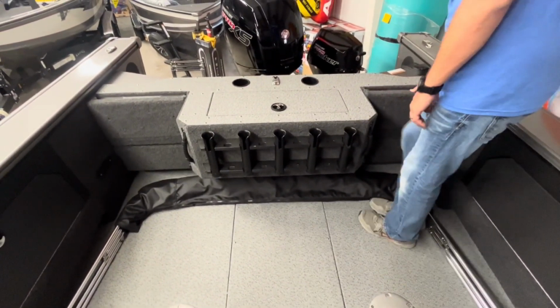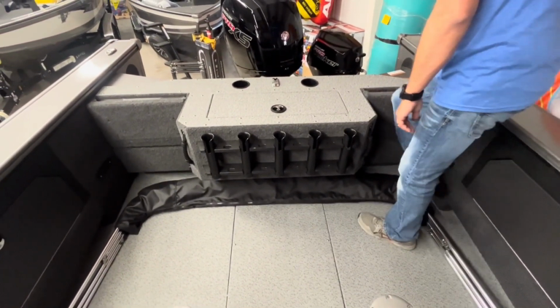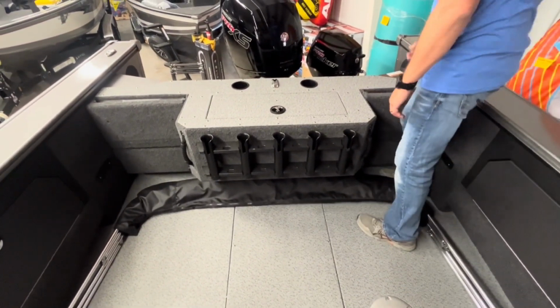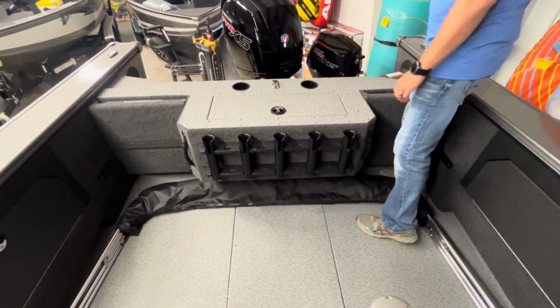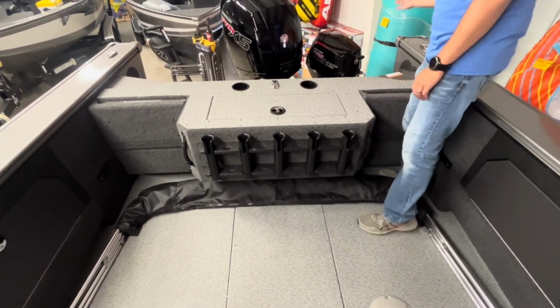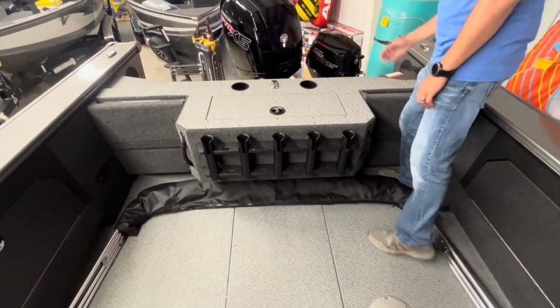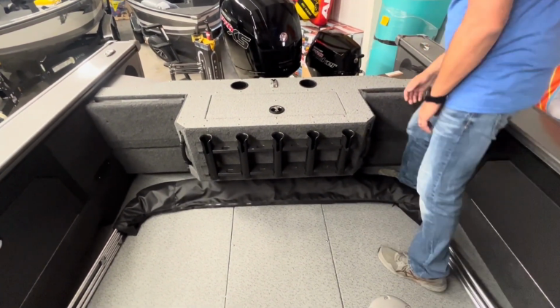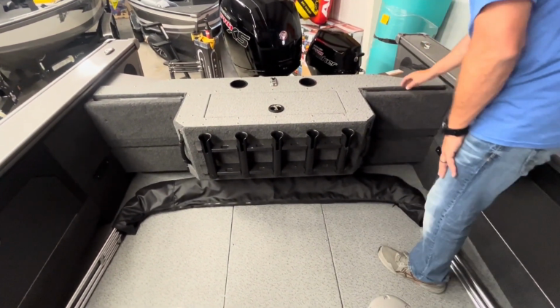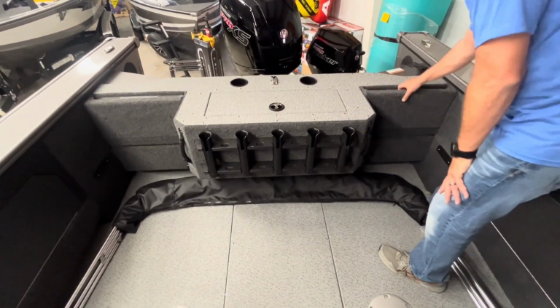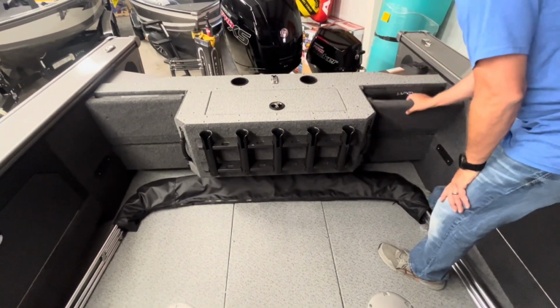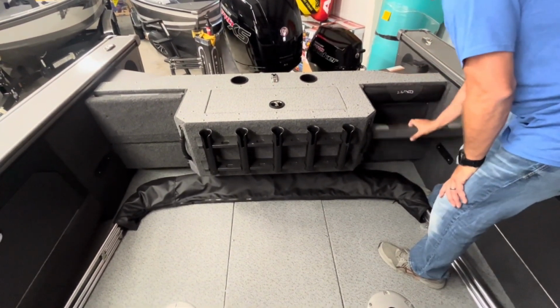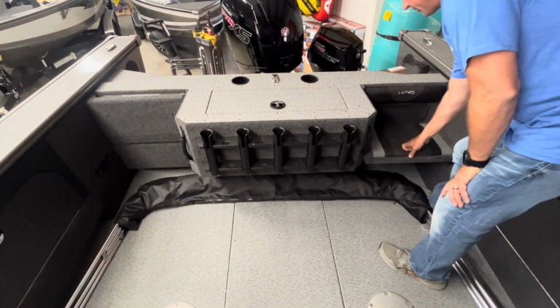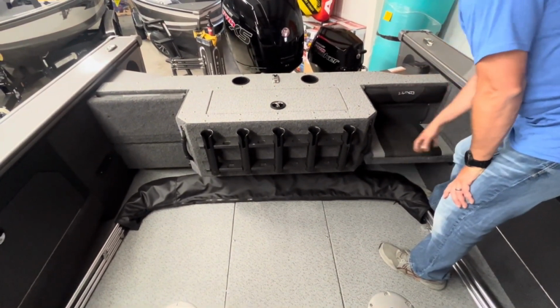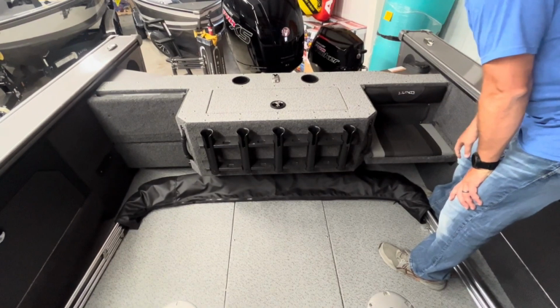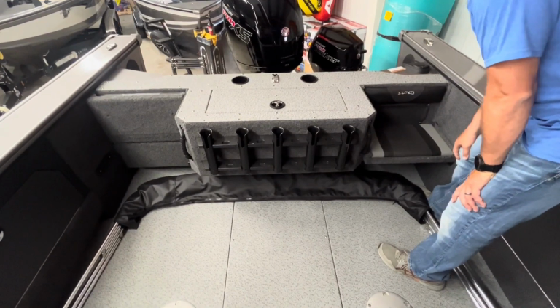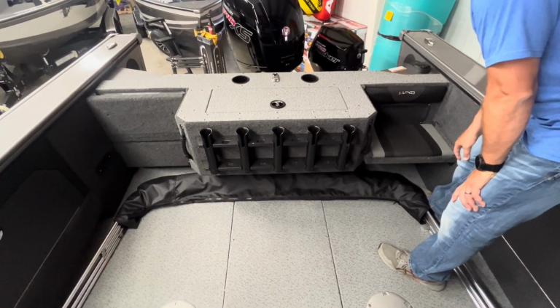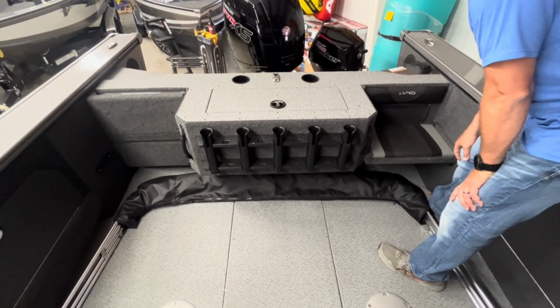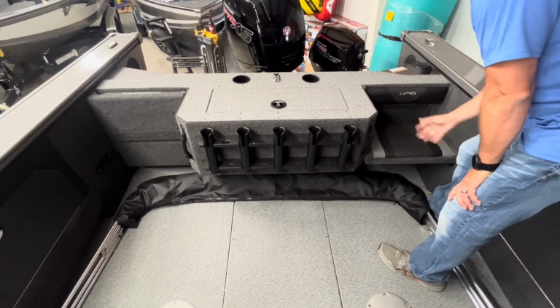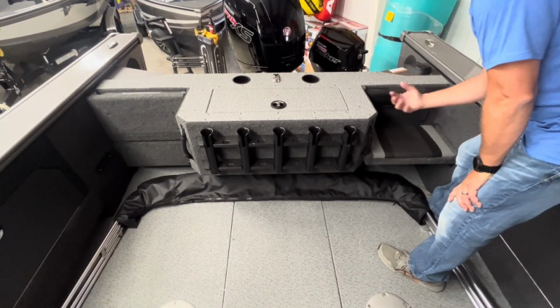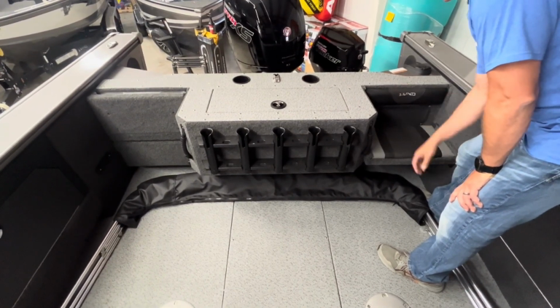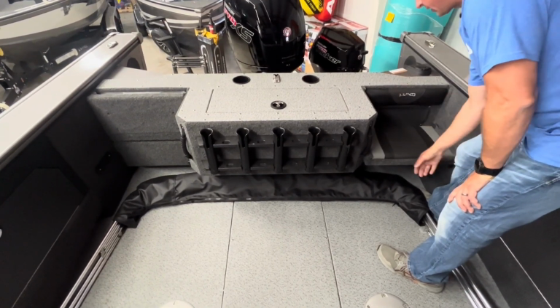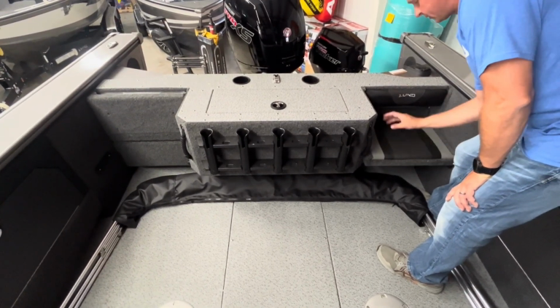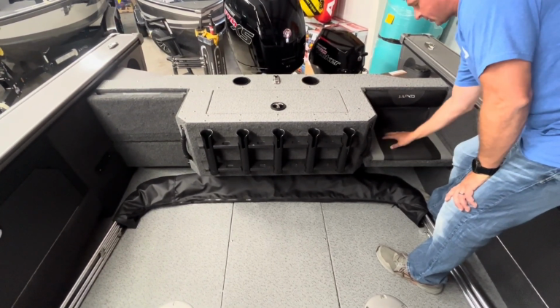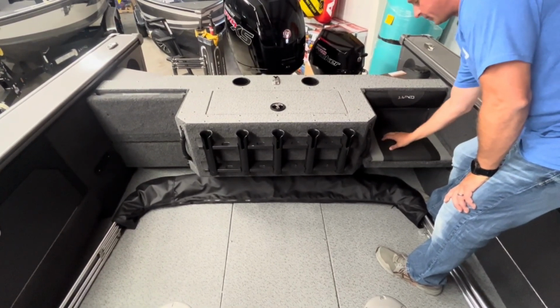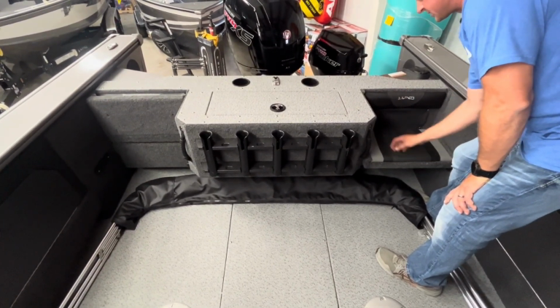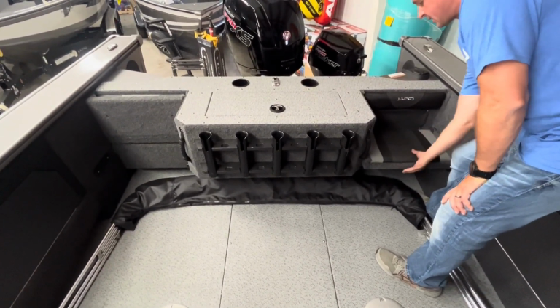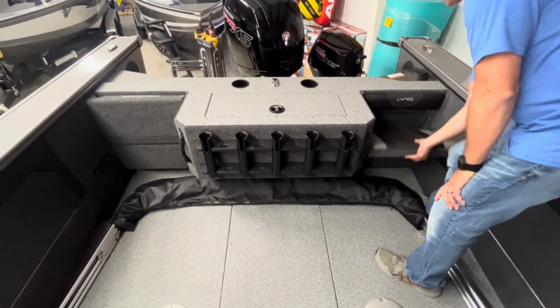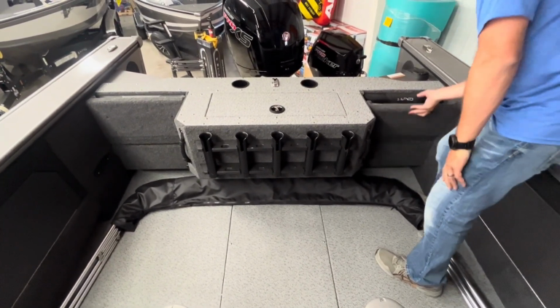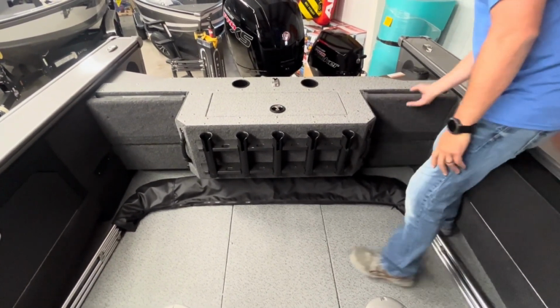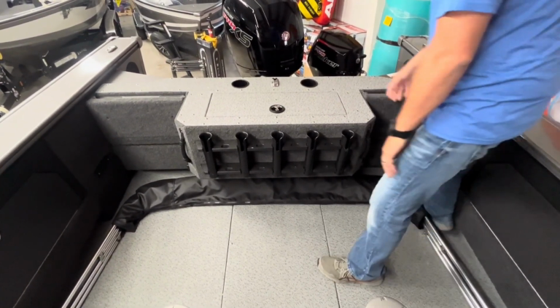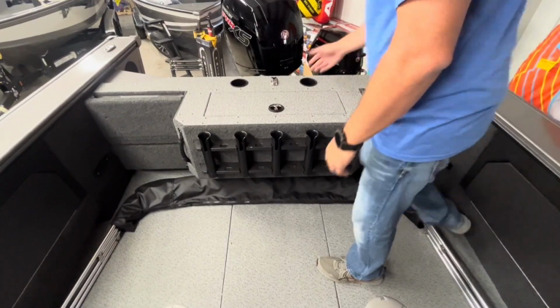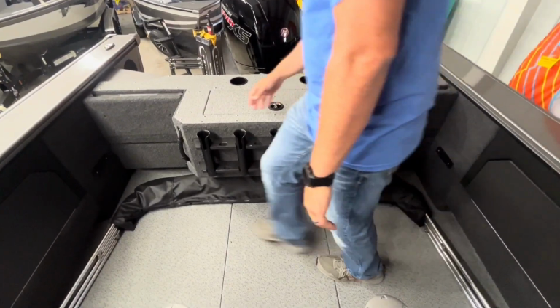You've got a lot of room to walk clear to the back to fish. You also get jump seats that fold down if you've got extra people on board going from A to B — it's a really comfortable place to sit, and that's on both sides.